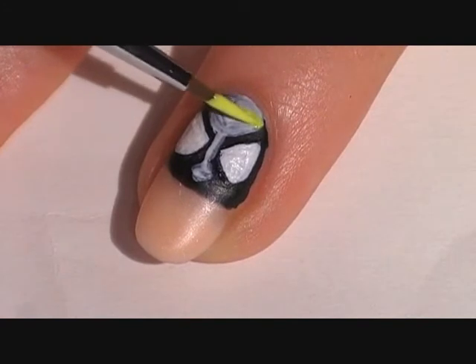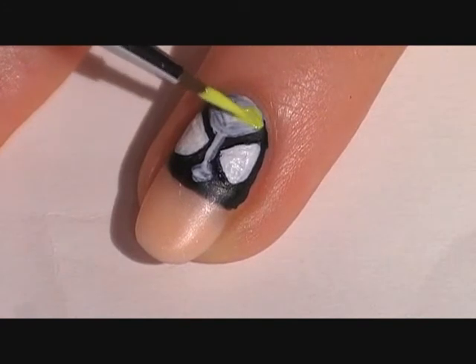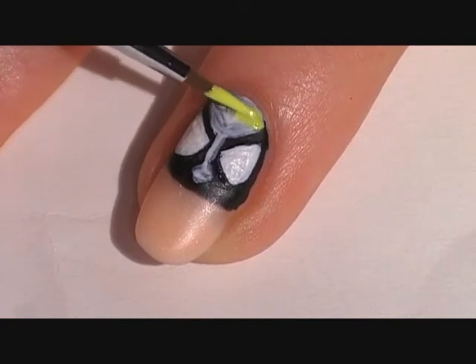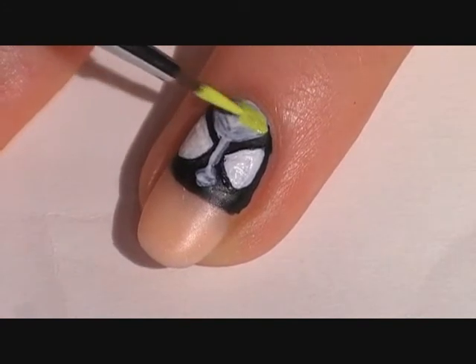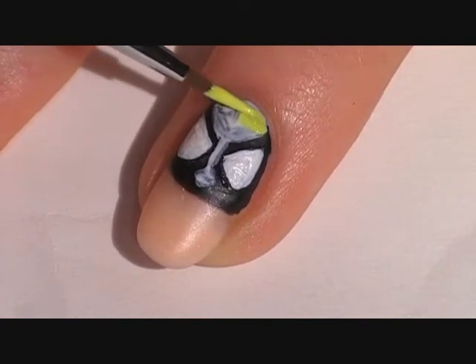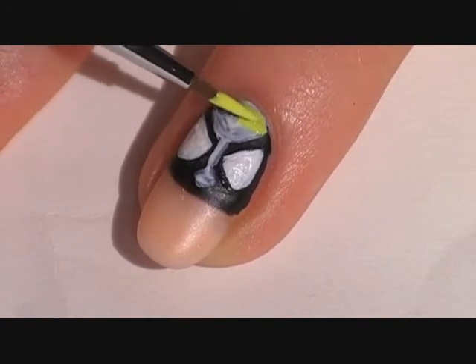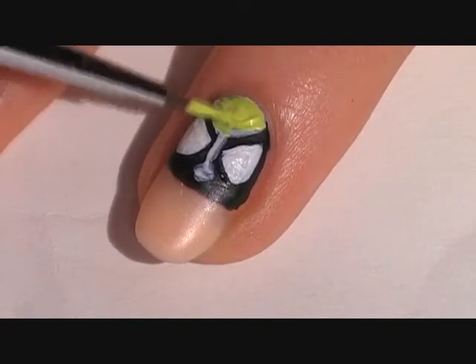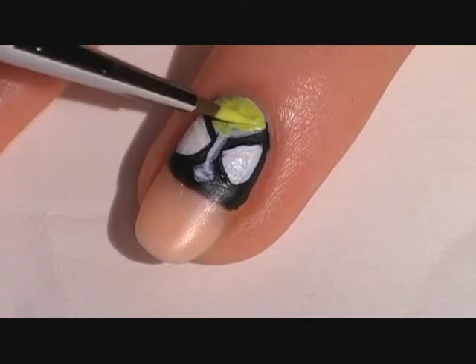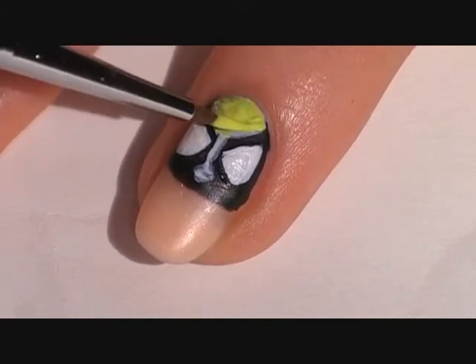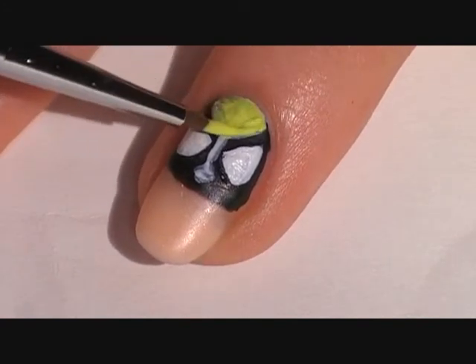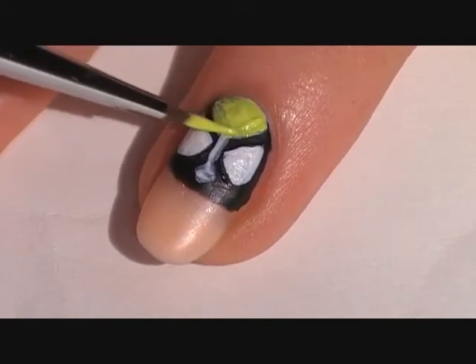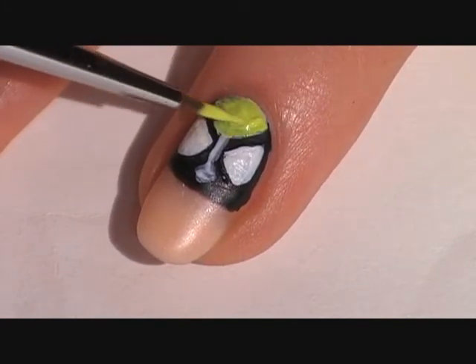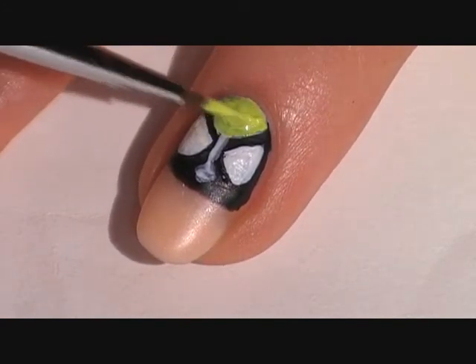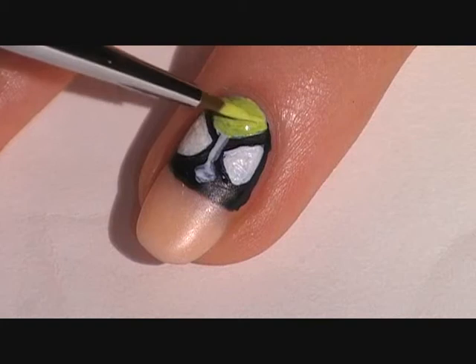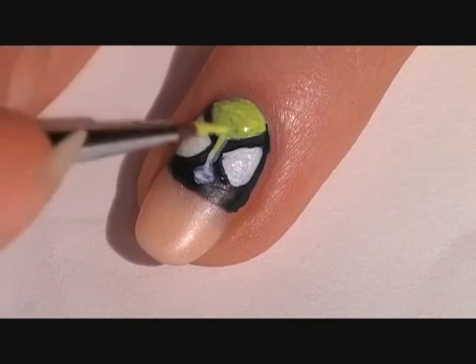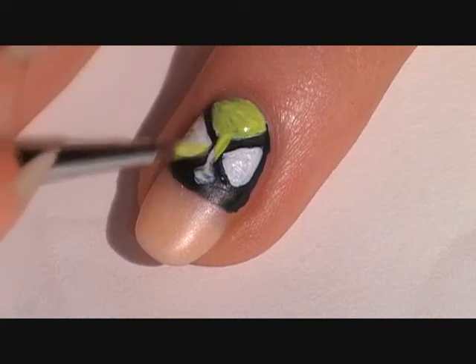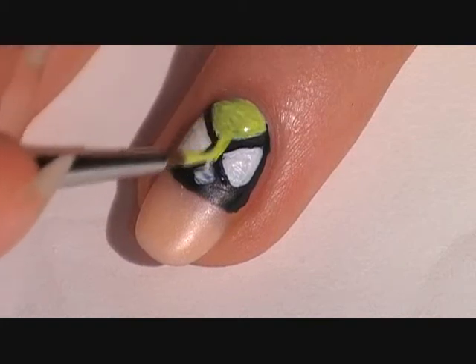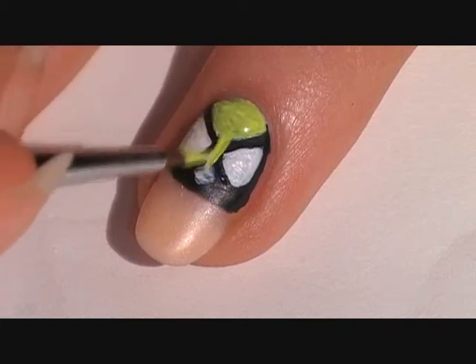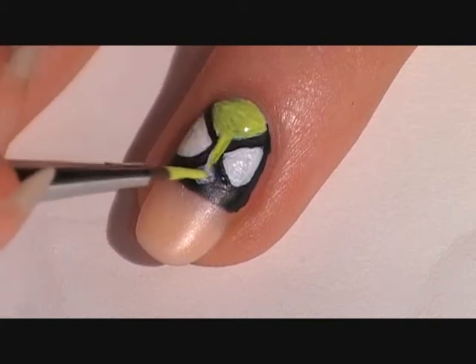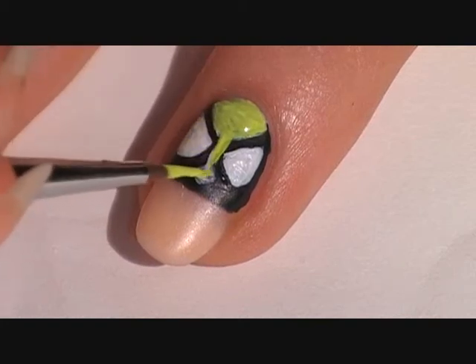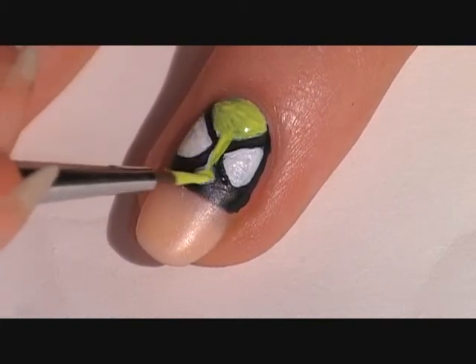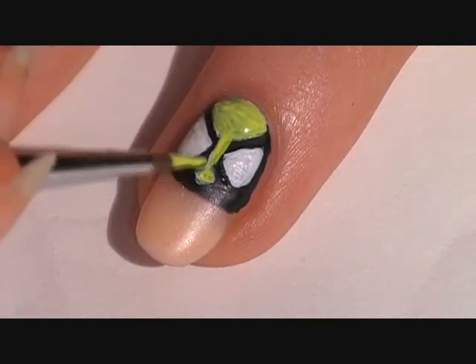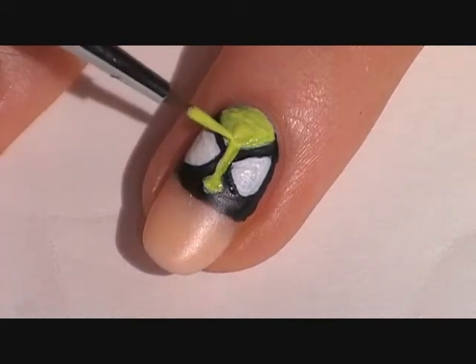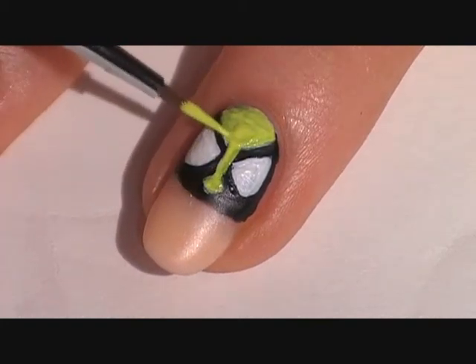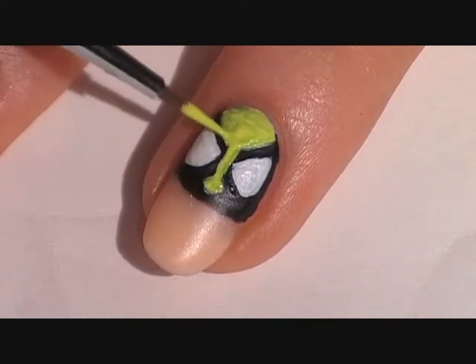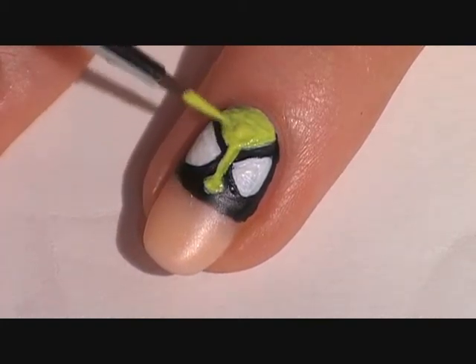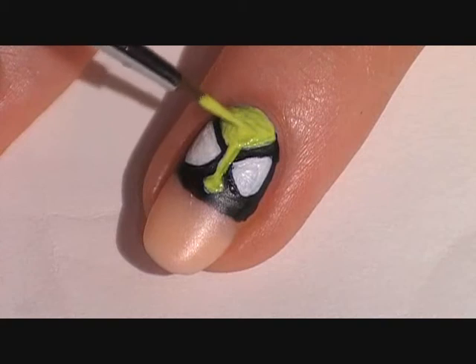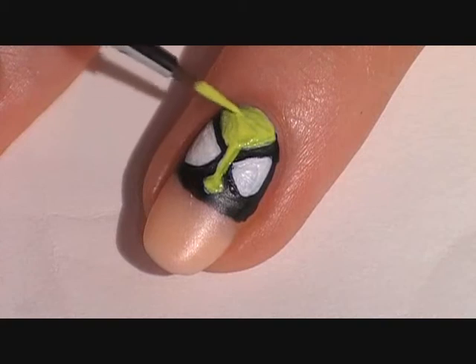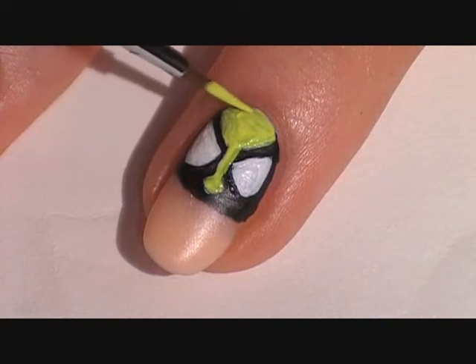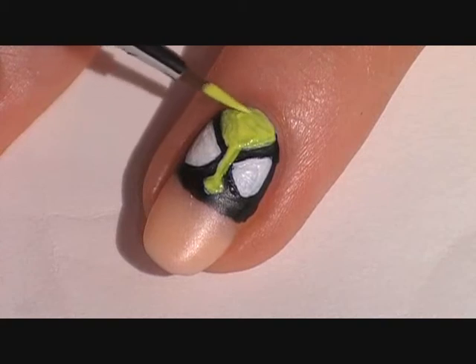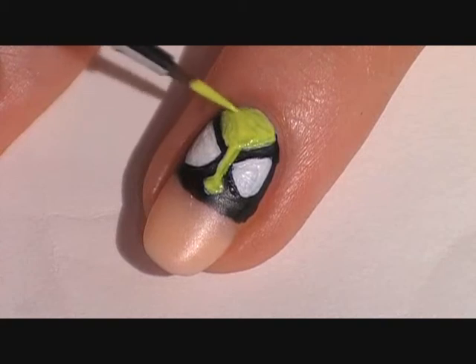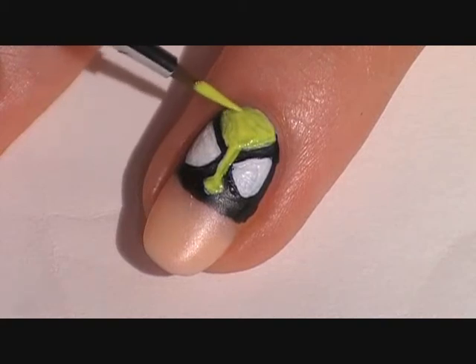Now paint yellow on top. I used a white first so the yellow would stand out from the black. You can add as many coats as you need to make it opaque.